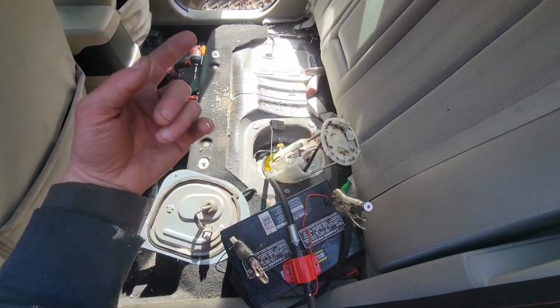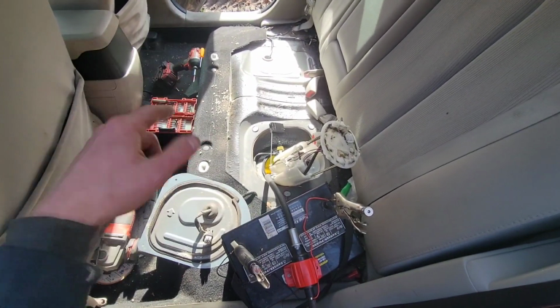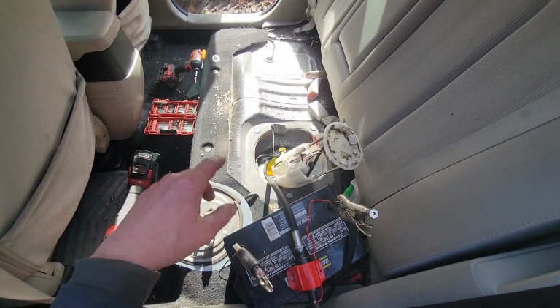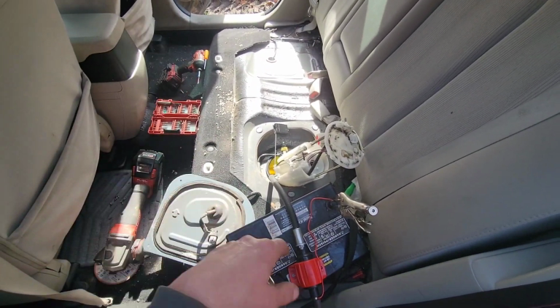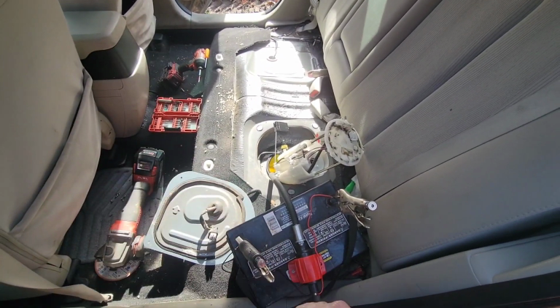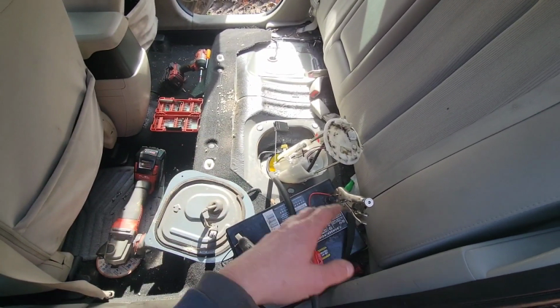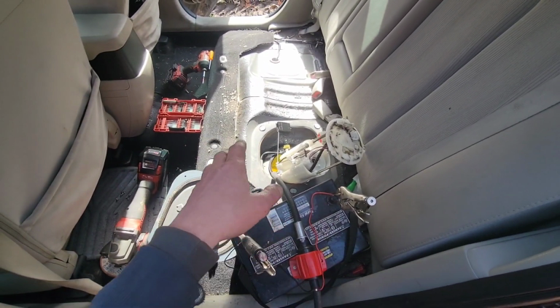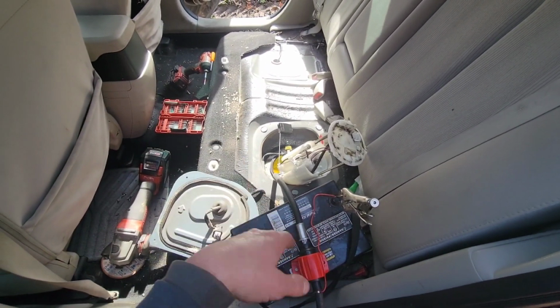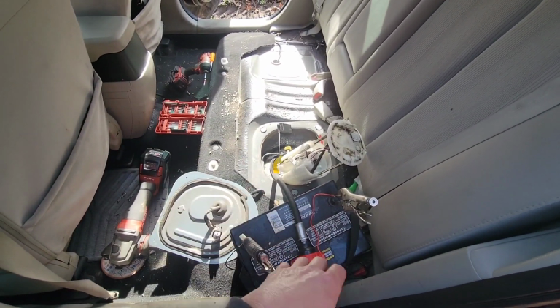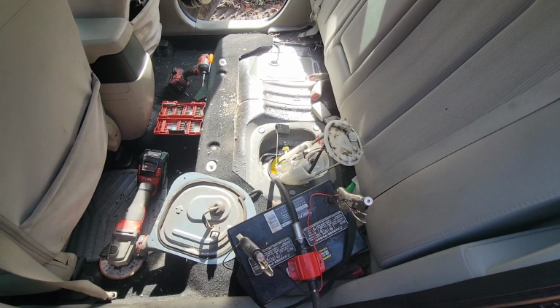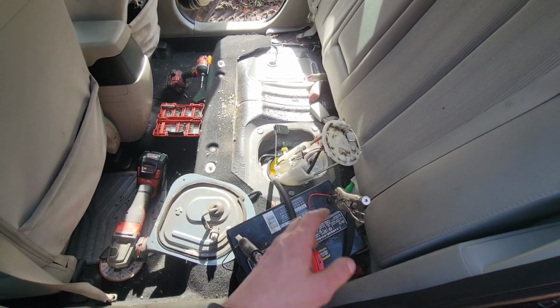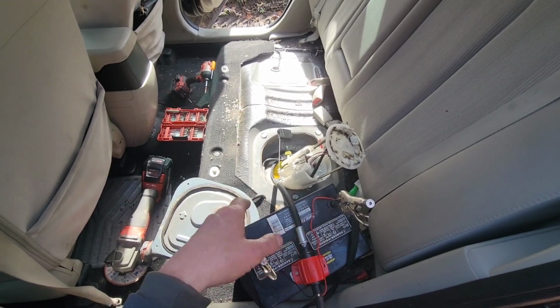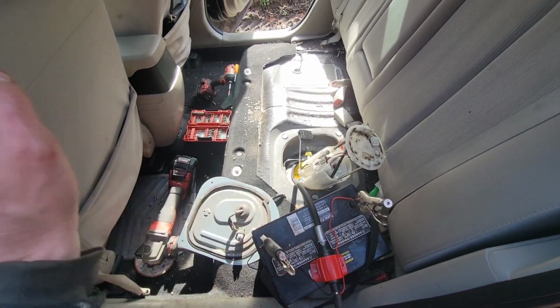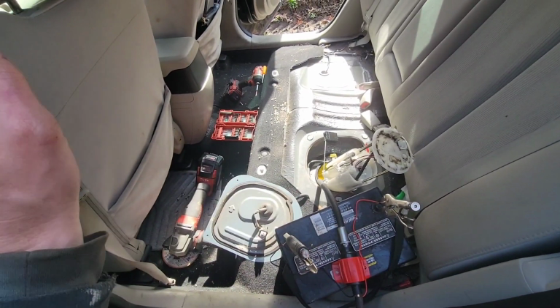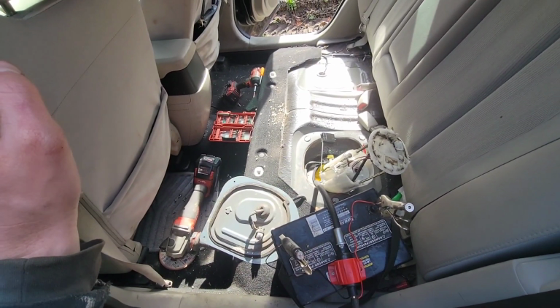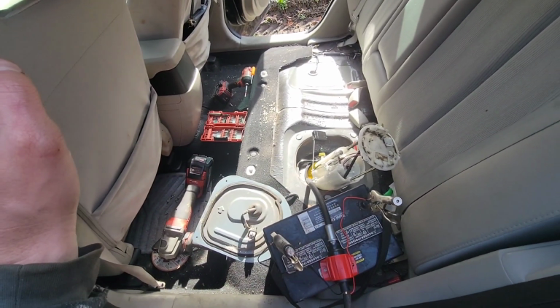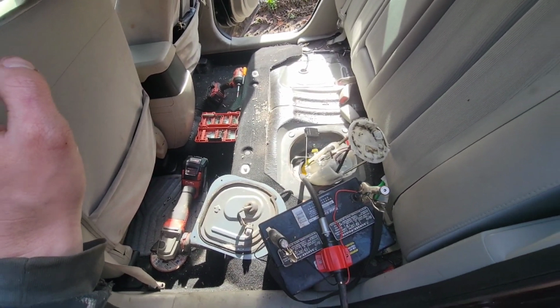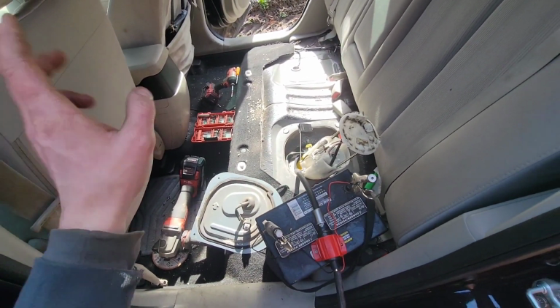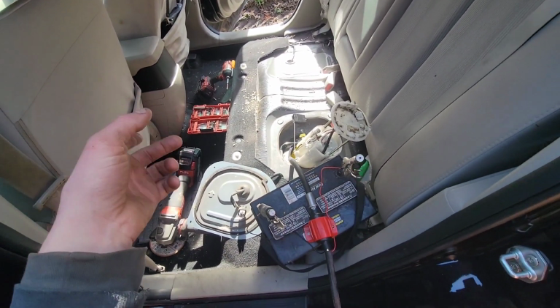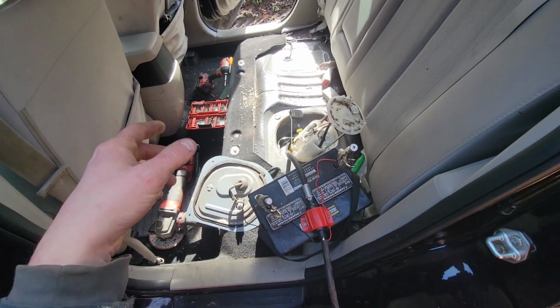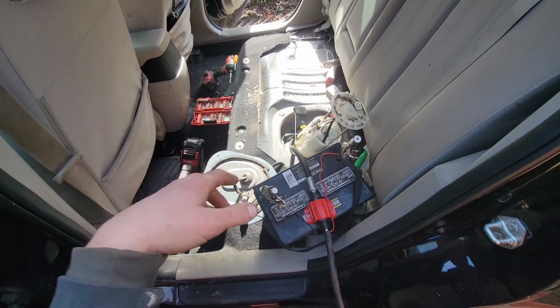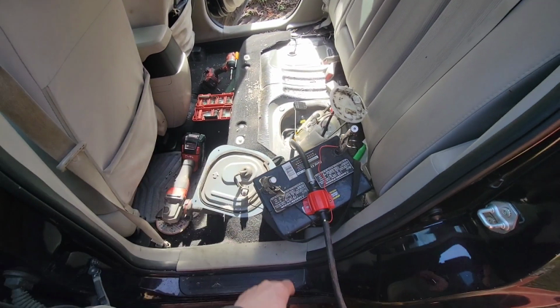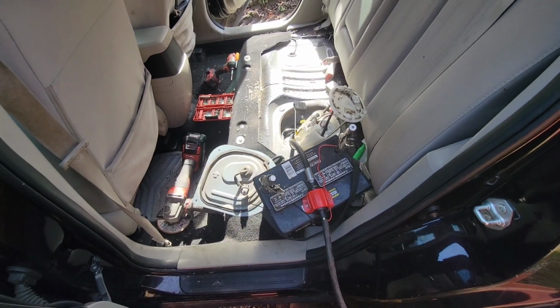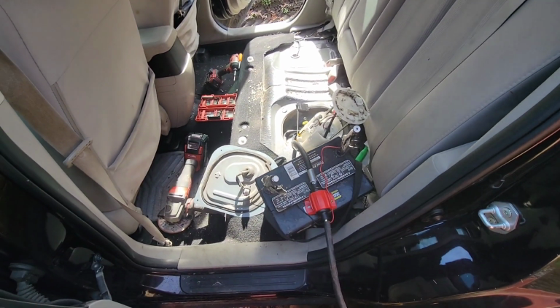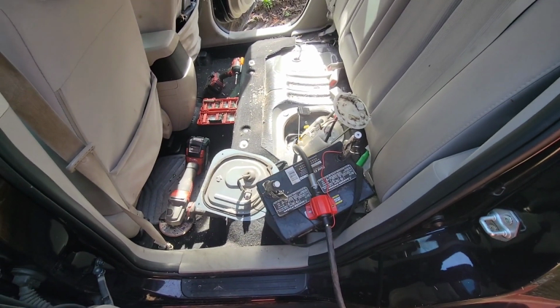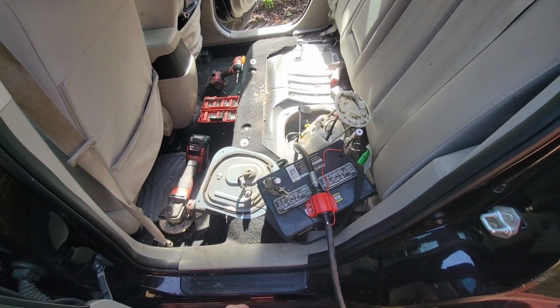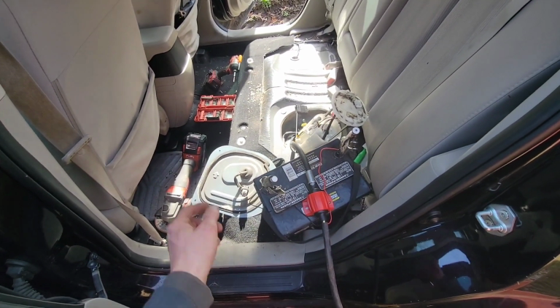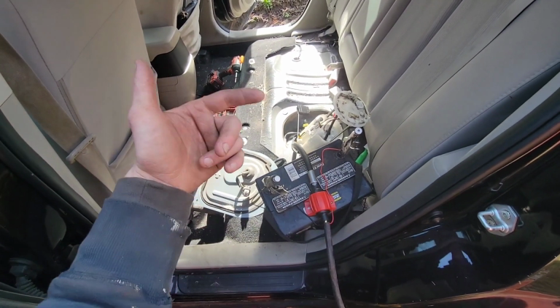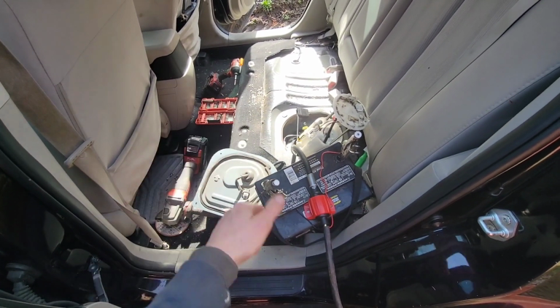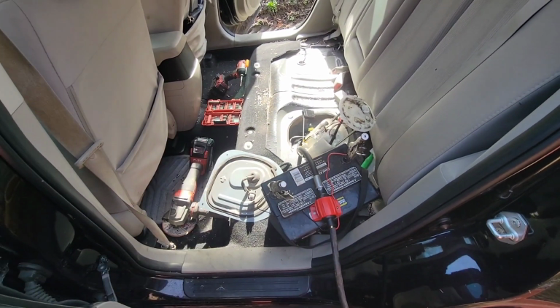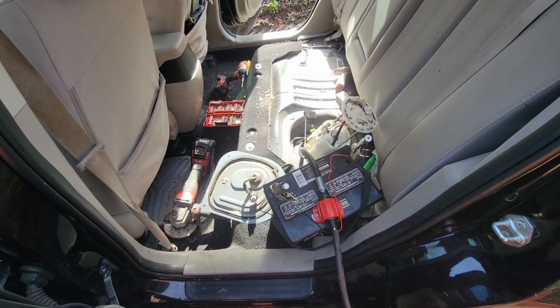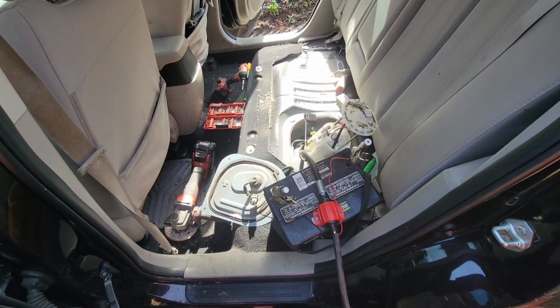I will bring y'all back once I get all this drained back out, throw the plugs in it, change the oil, and we'll go from there.